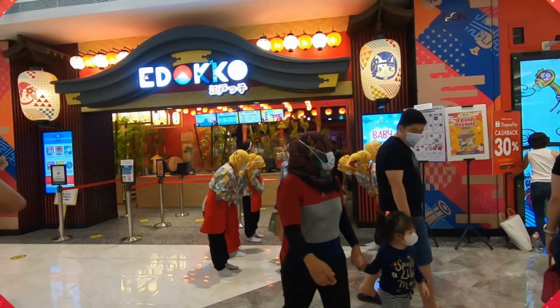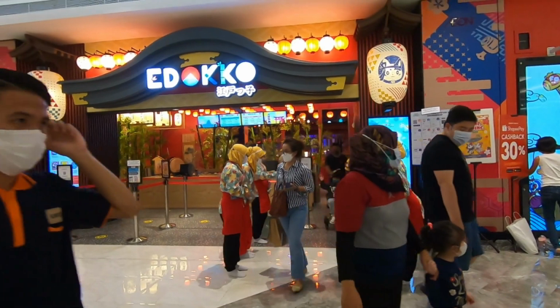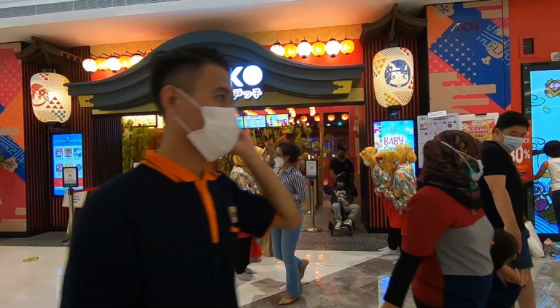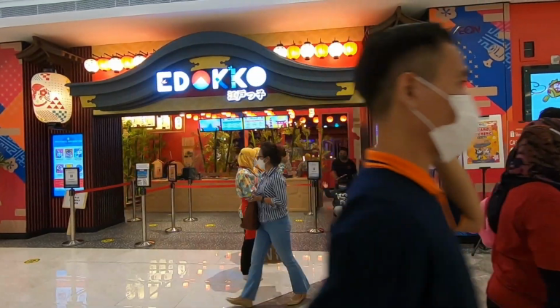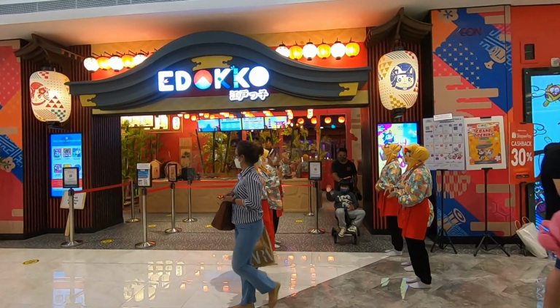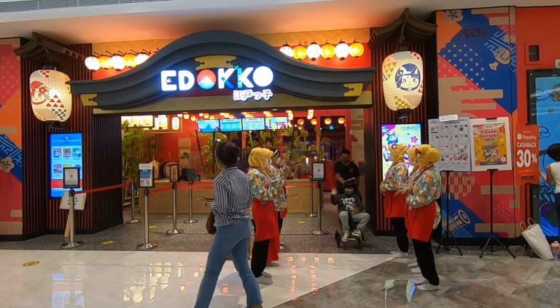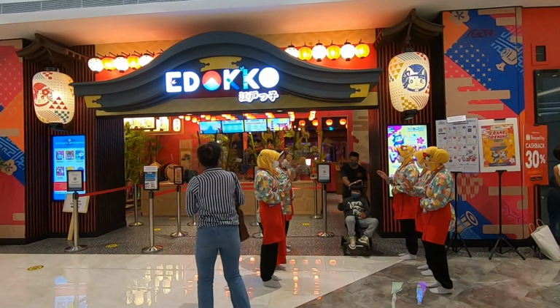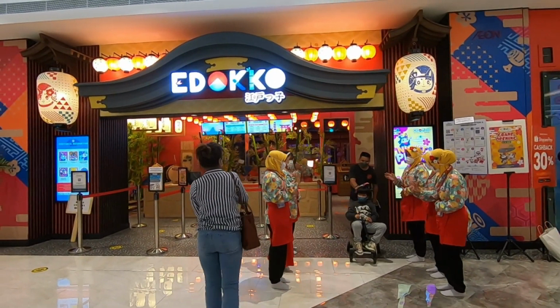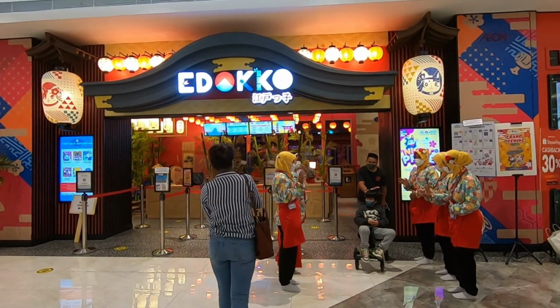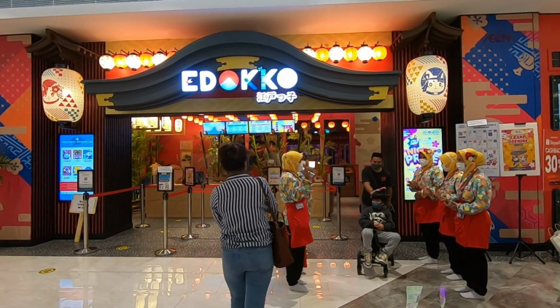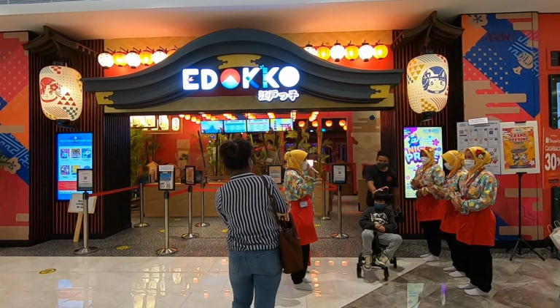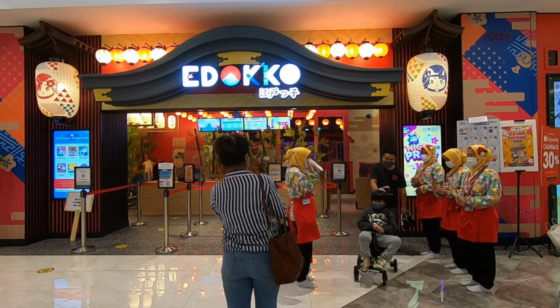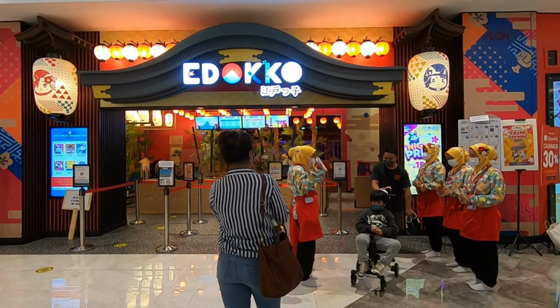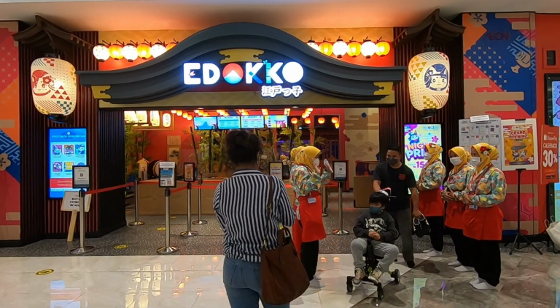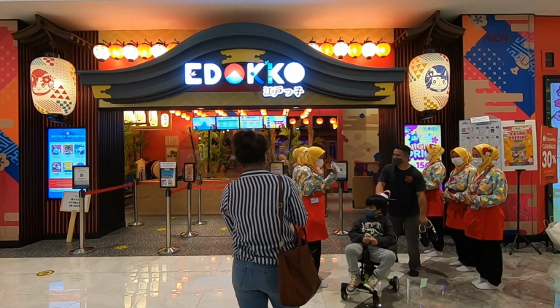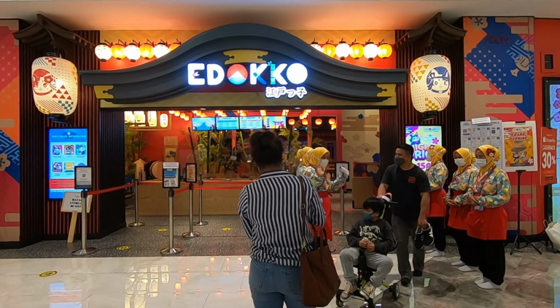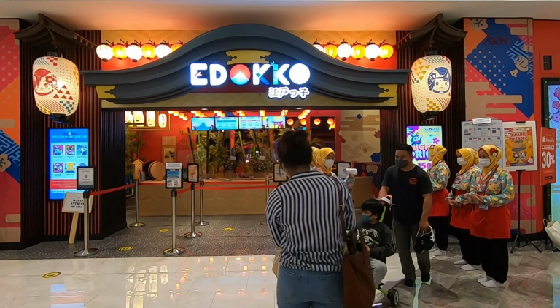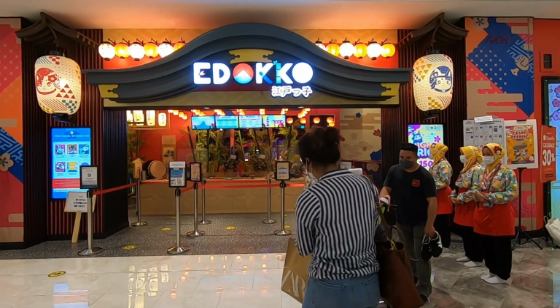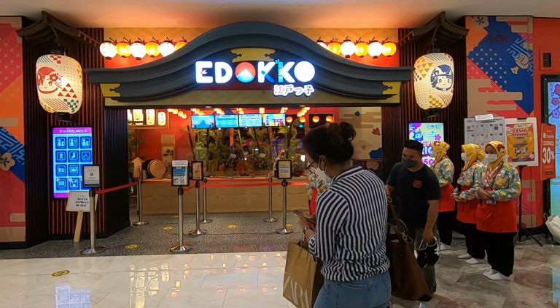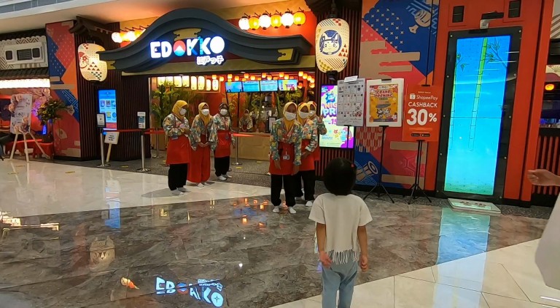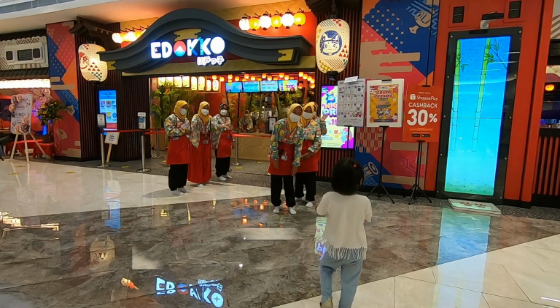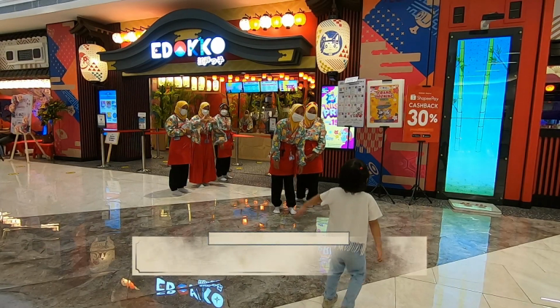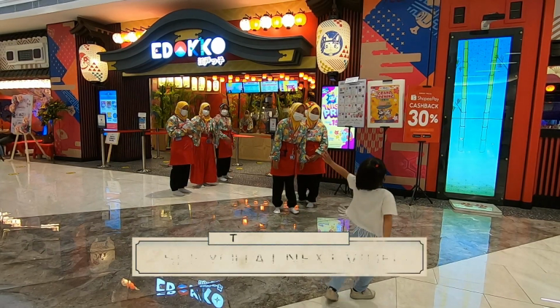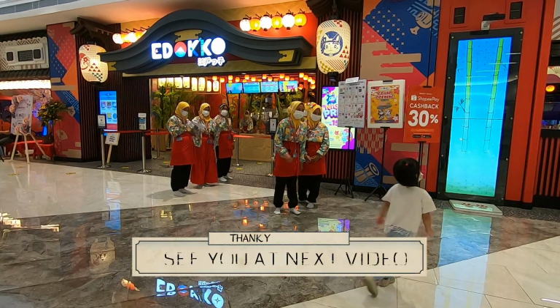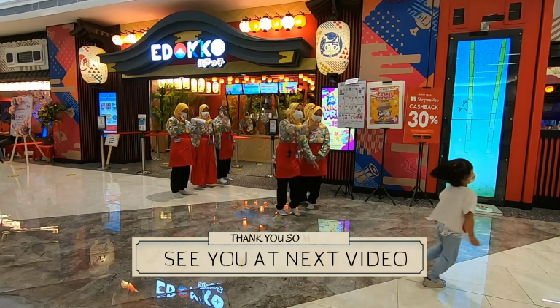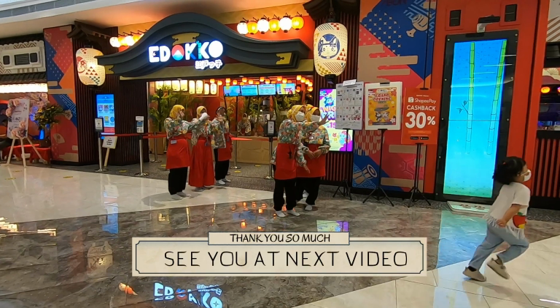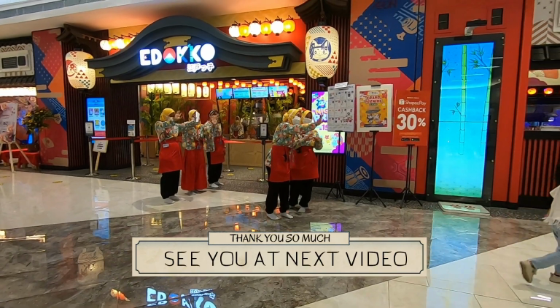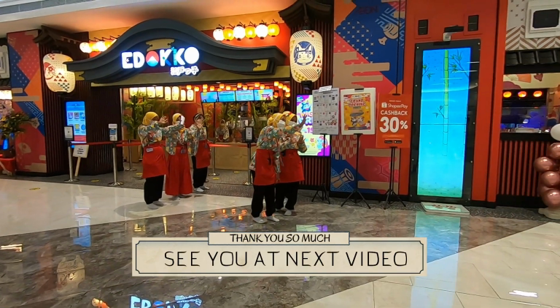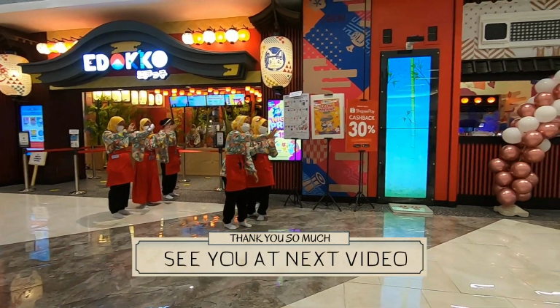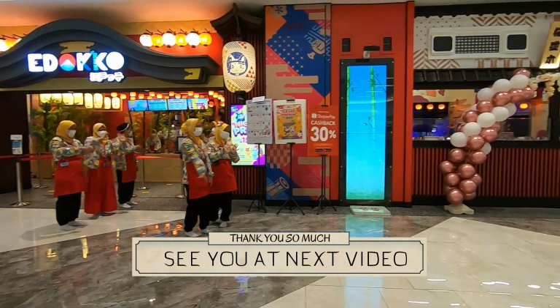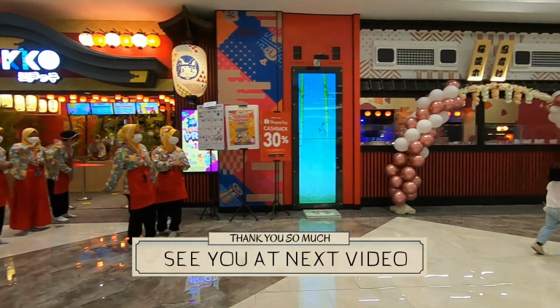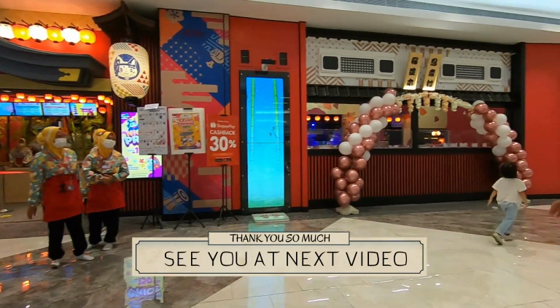Untuk moms and dads dan adik-adik yang ingin beraktivitas di luar rumah, tetap jaga kesehatan dan patuhi protokol kesehatan ya. Terima kasih sudah menonton video Edoko playground dari Magic Footprints. Sampai jumpa lagi di video berikutnya, see you!